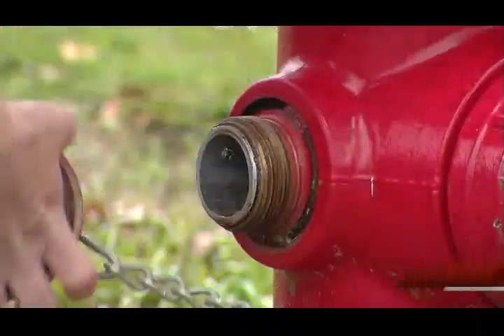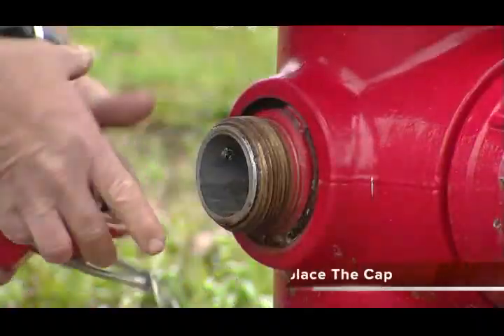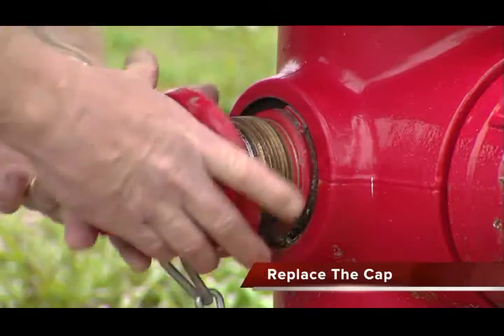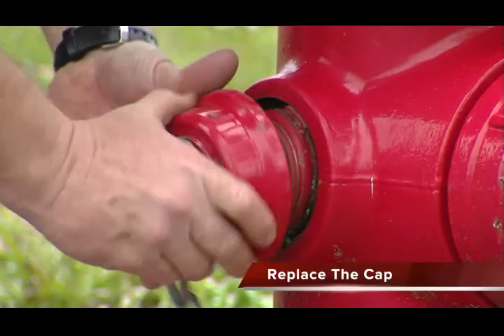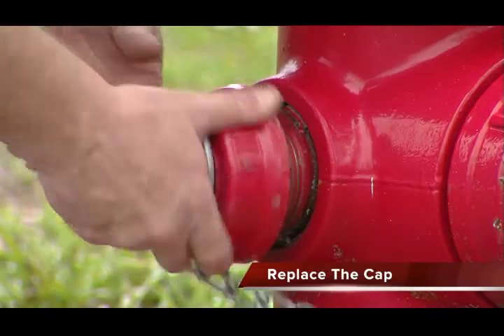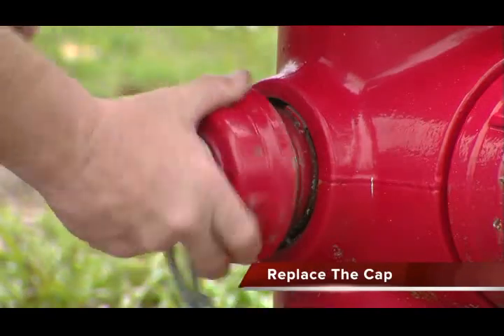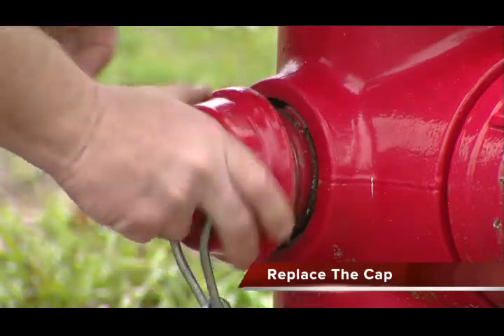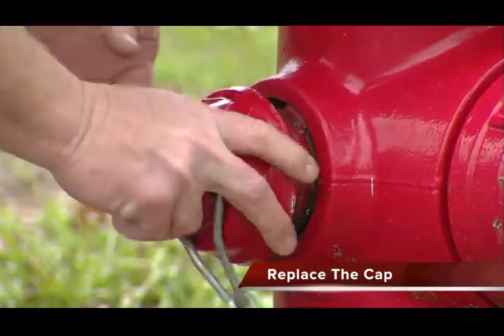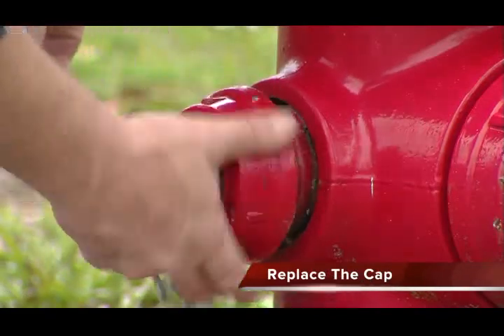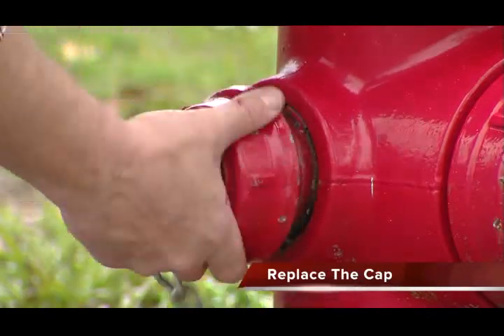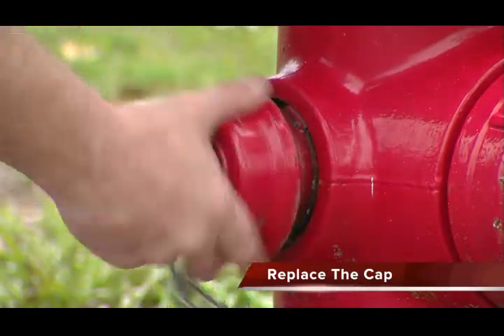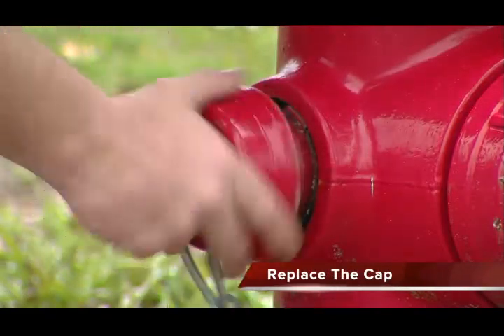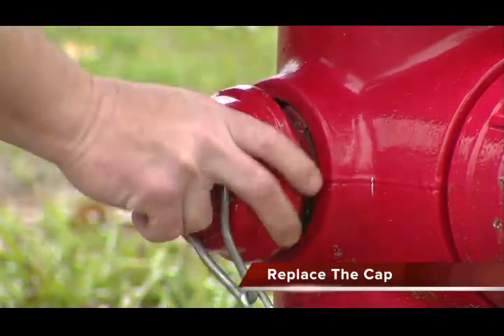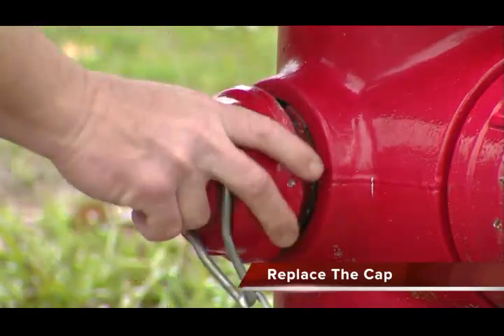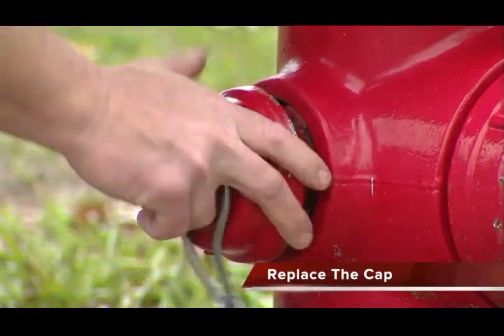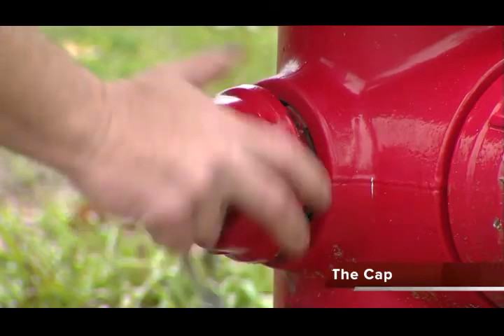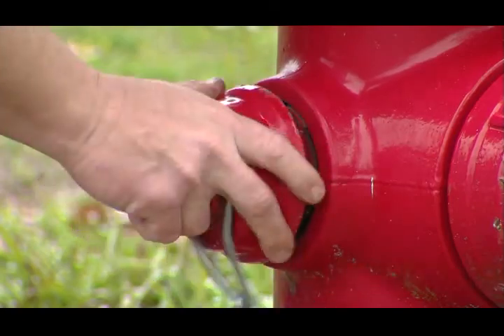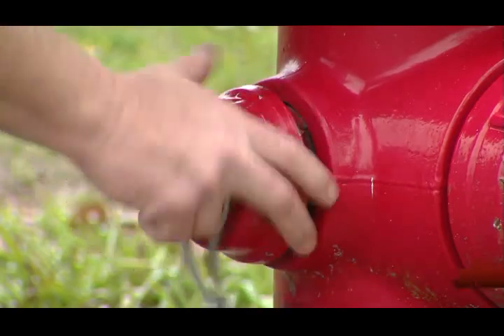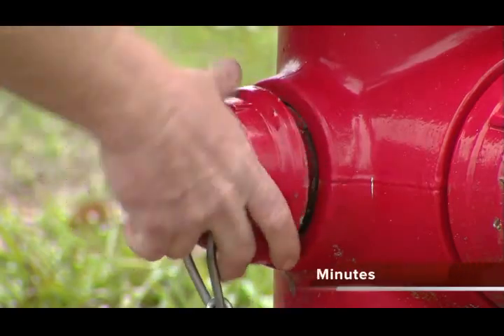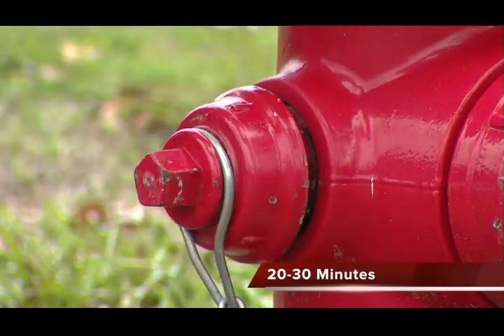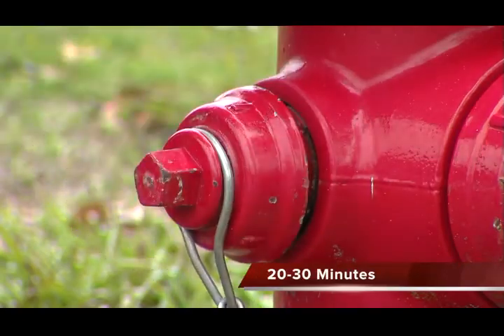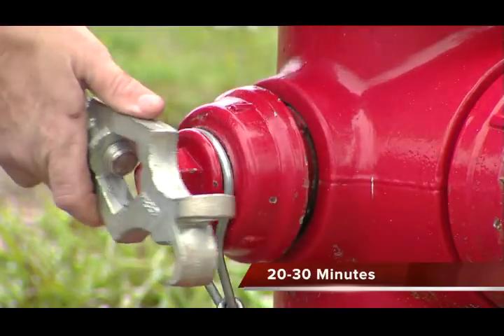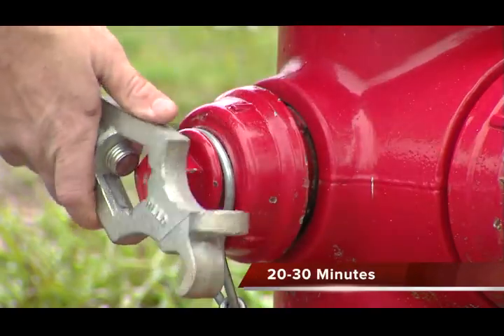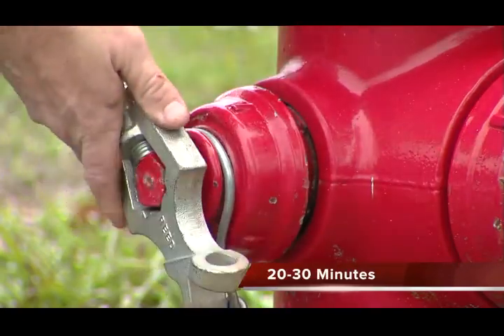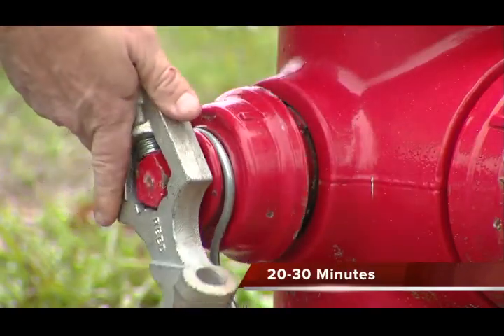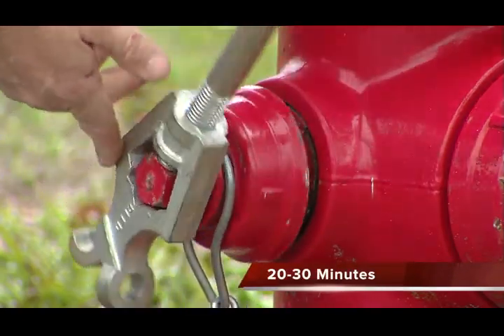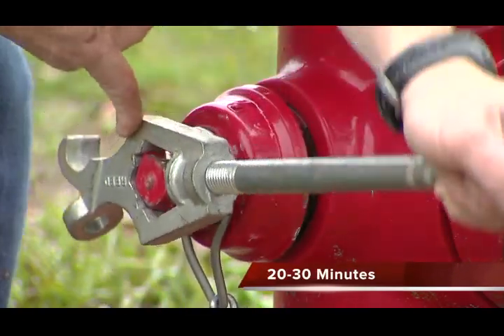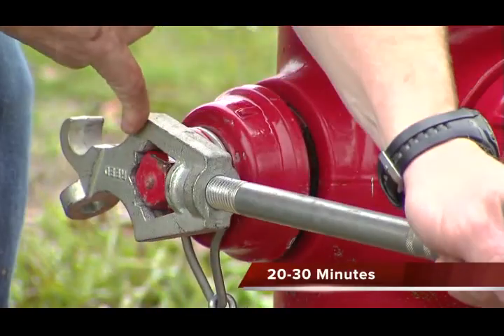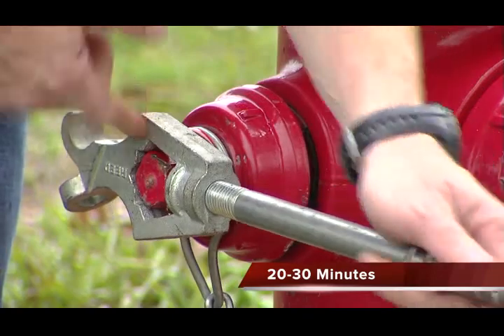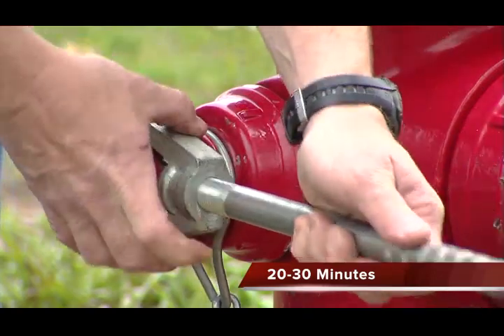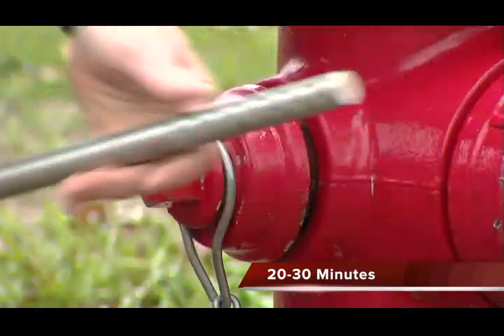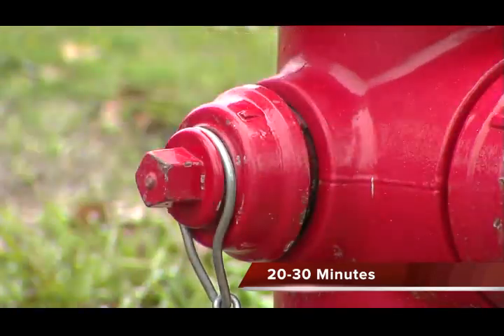Replace the cap on the hydrant outlet. The total time to install the anti-backflow inserts in all the hydrant outlets takes approximately 20 to 30 minutes.